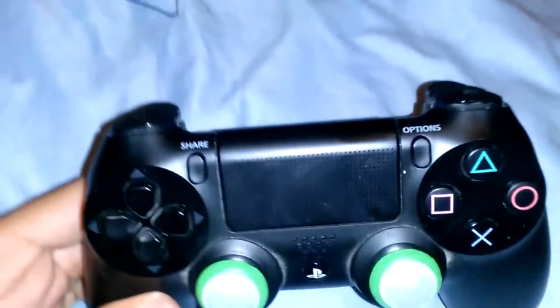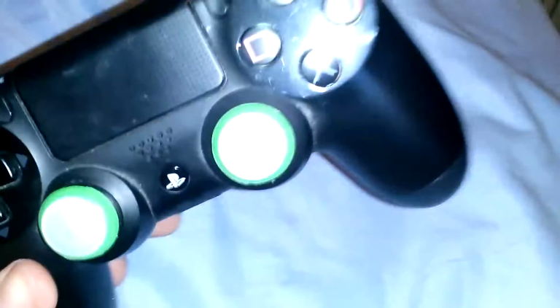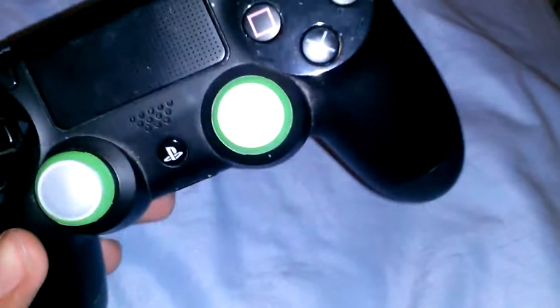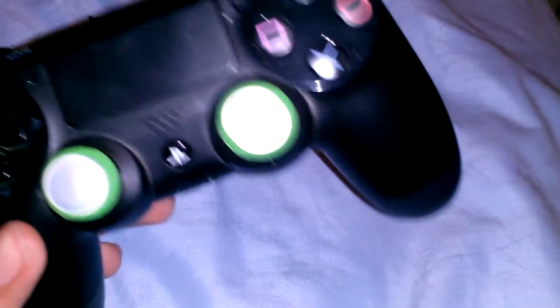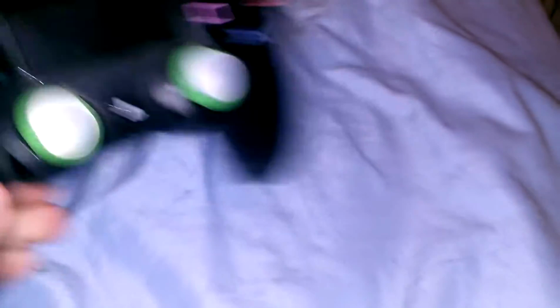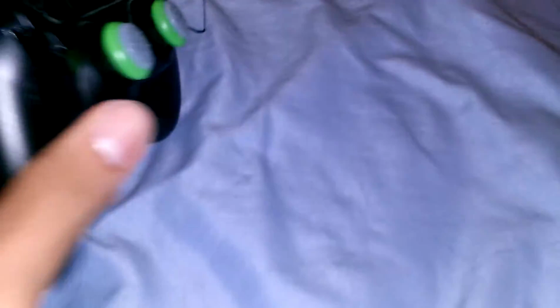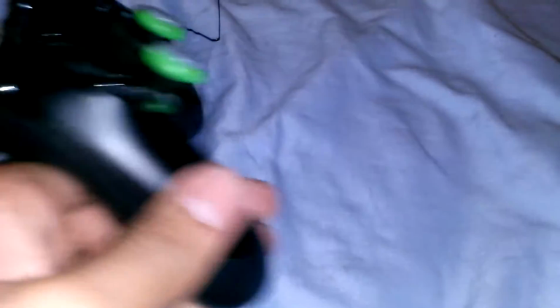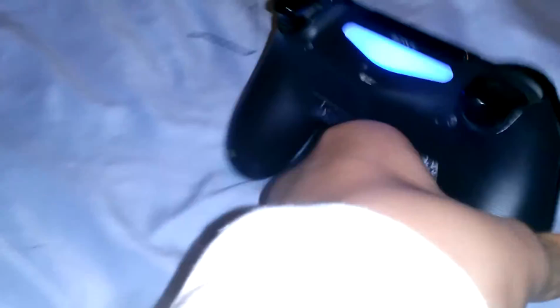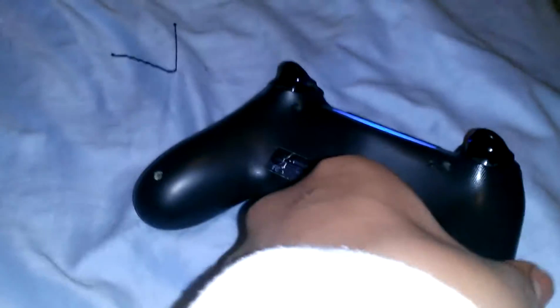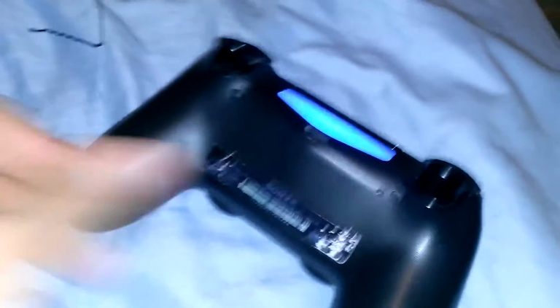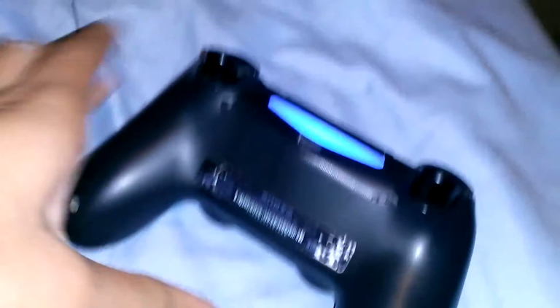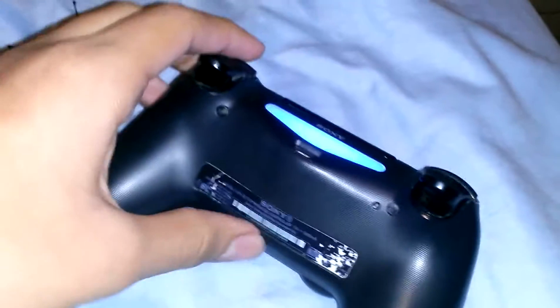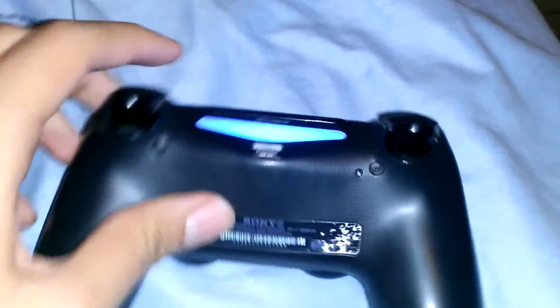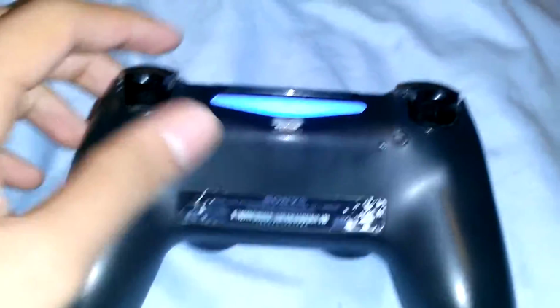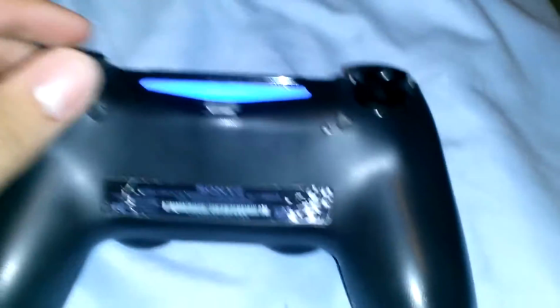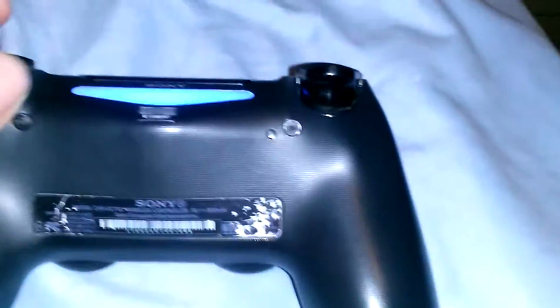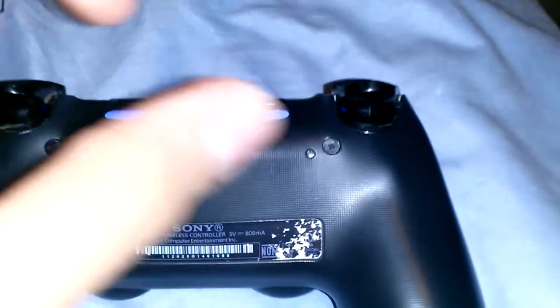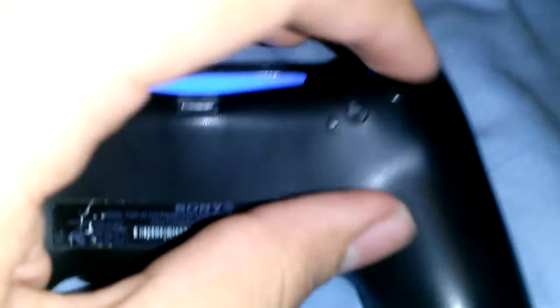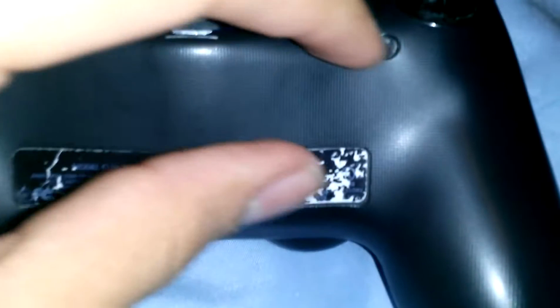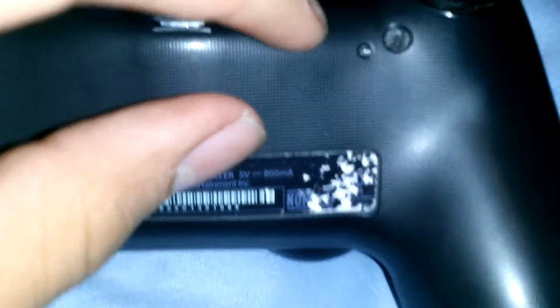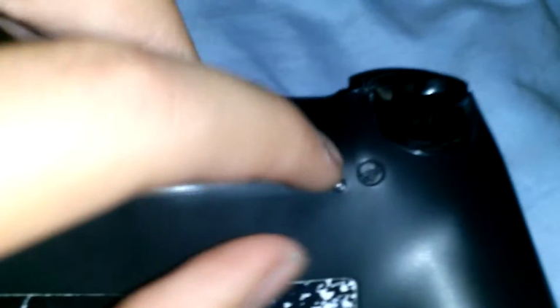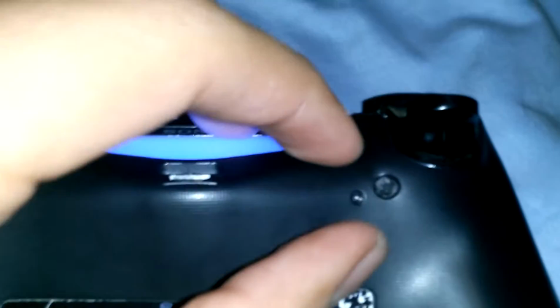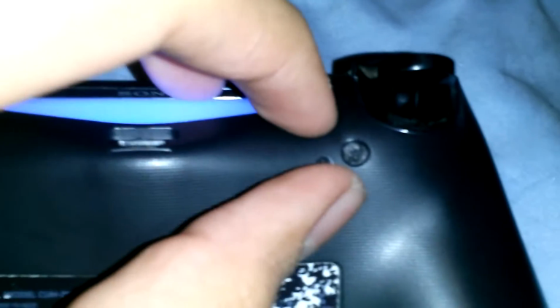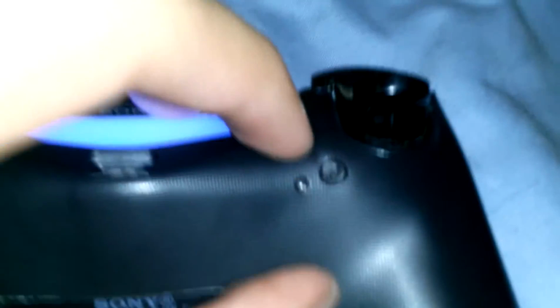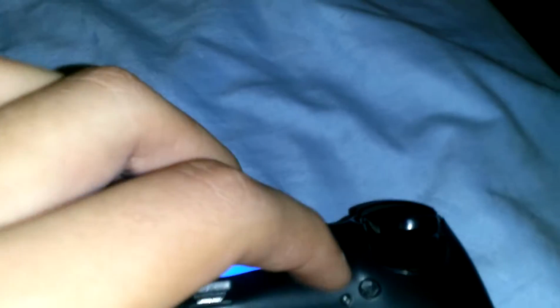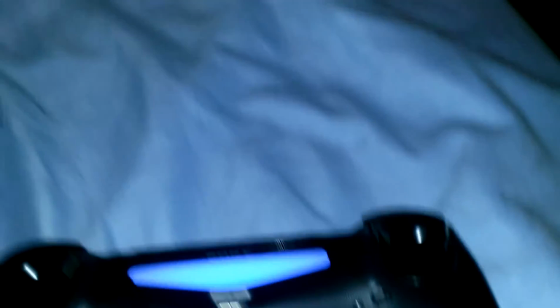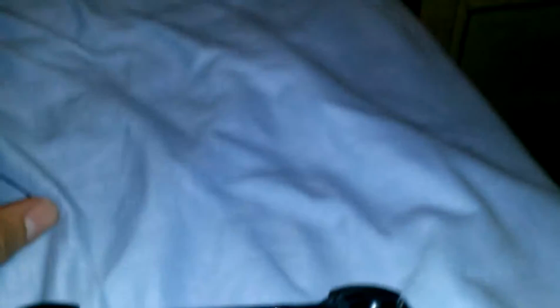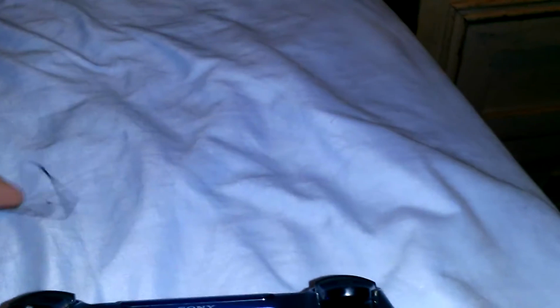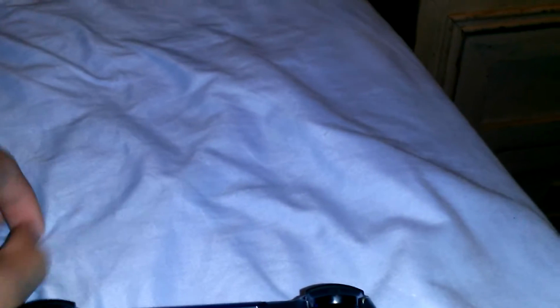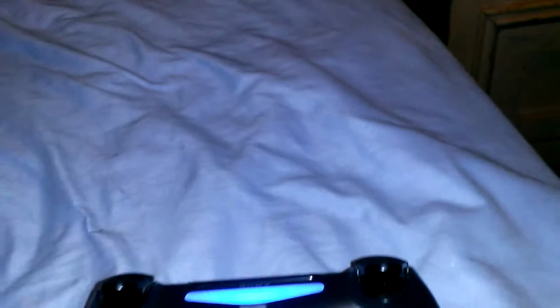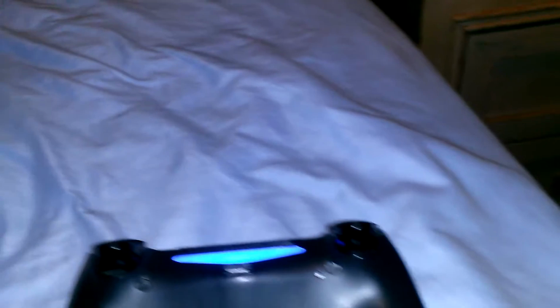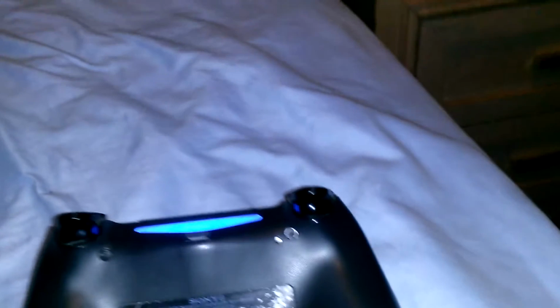What many people know is that if you turn the controller over to the back — you can see this little hole right here — that's the reset button. Nothing bad will happen.